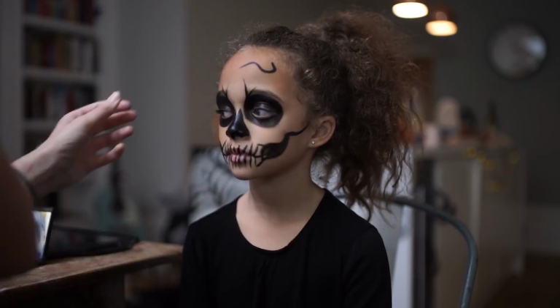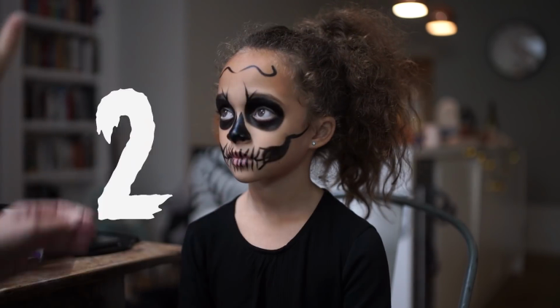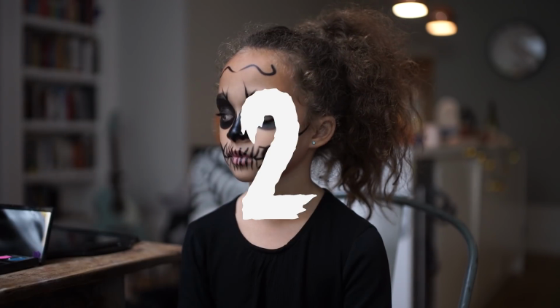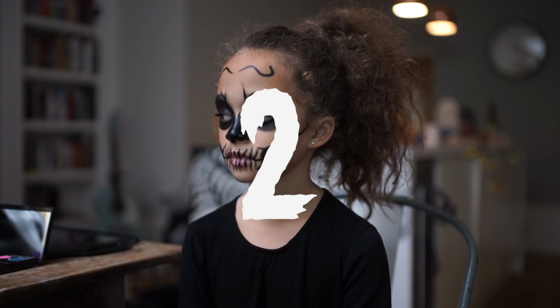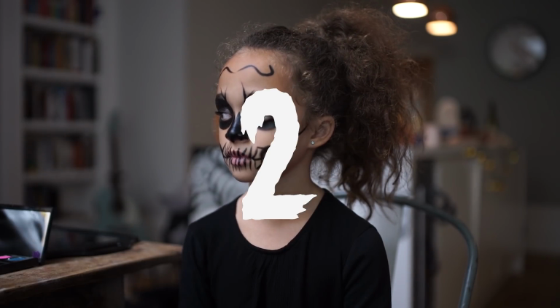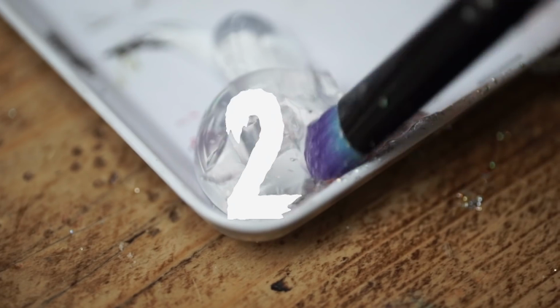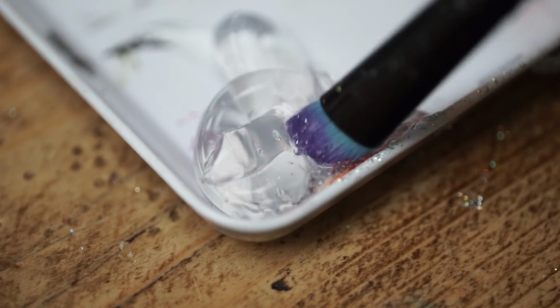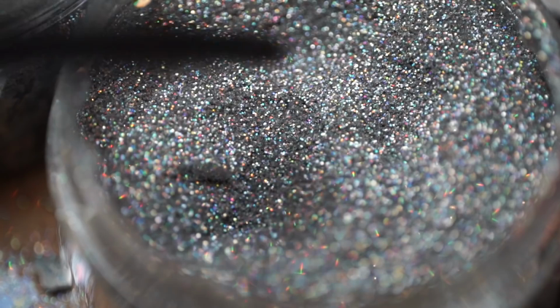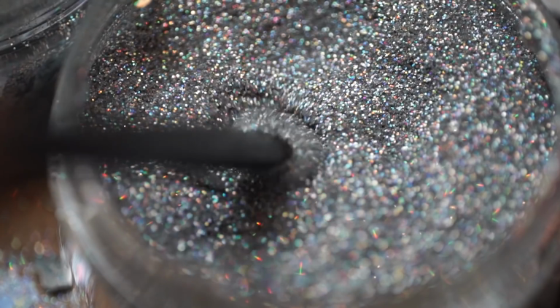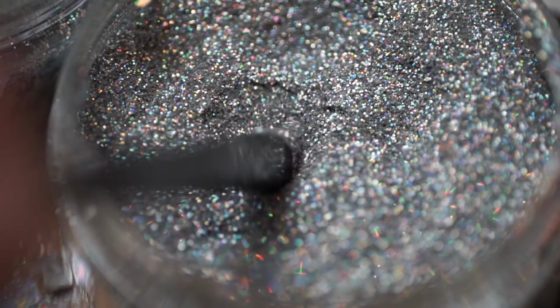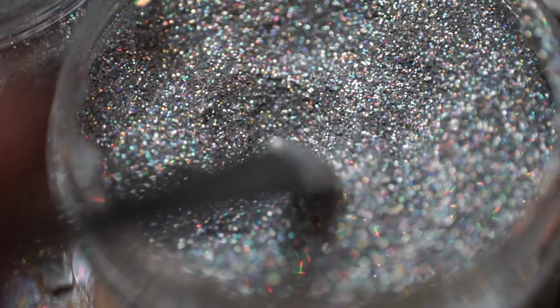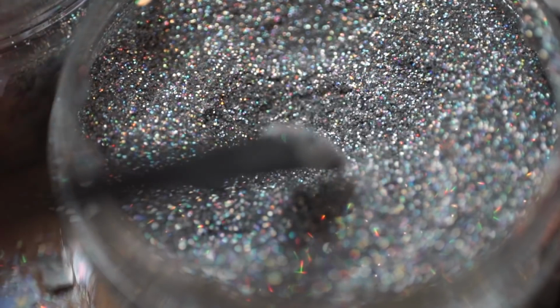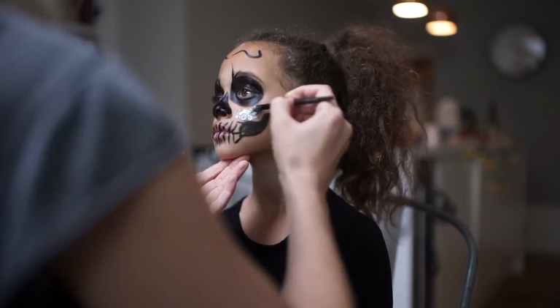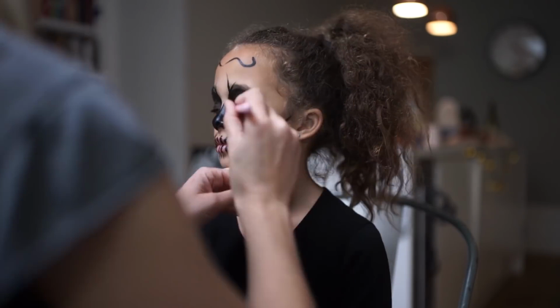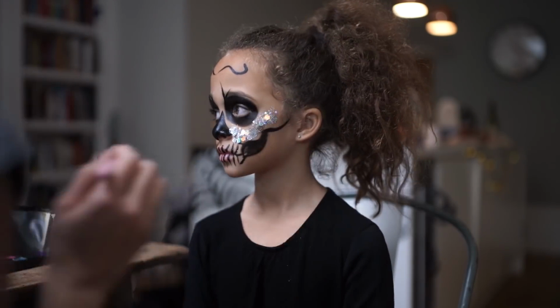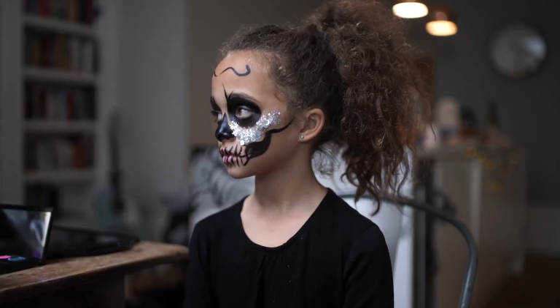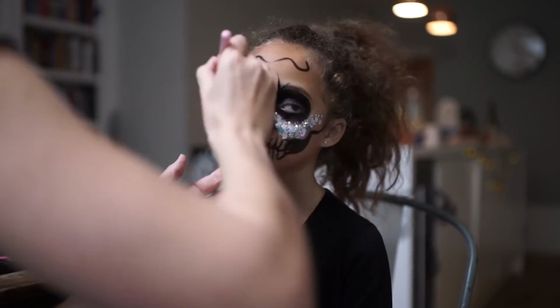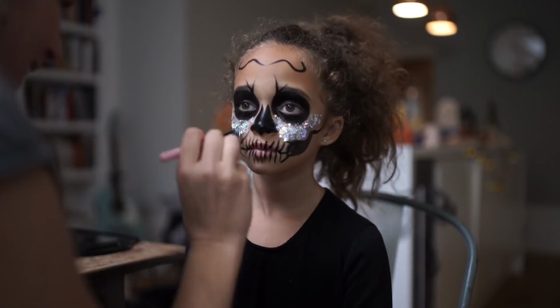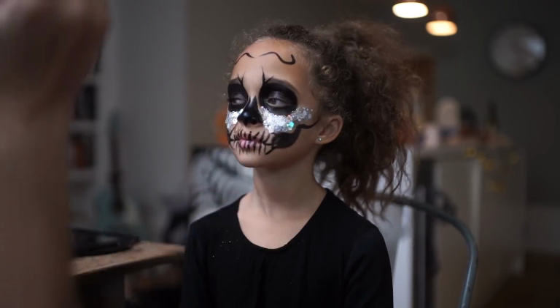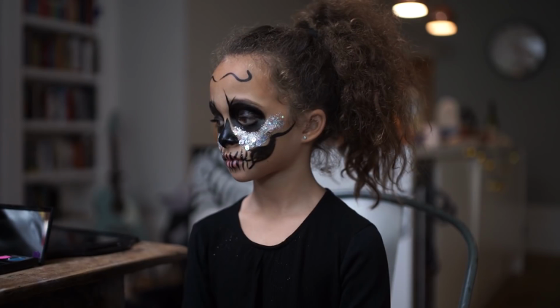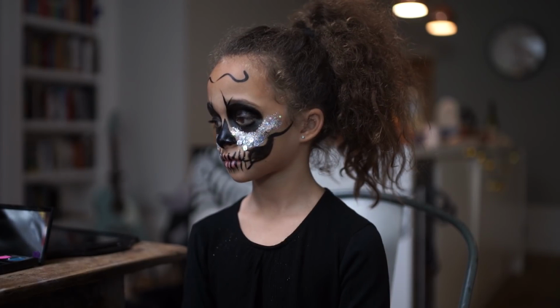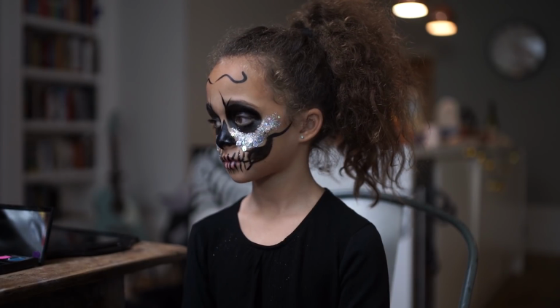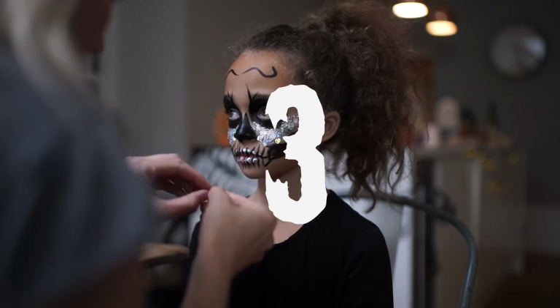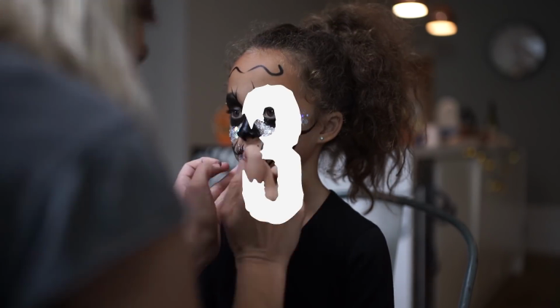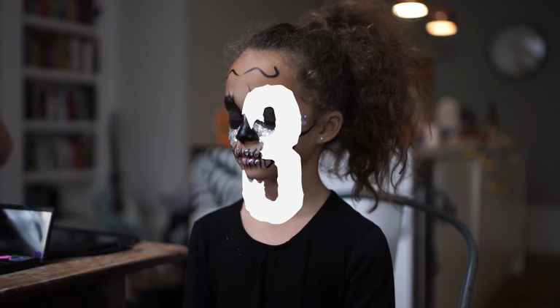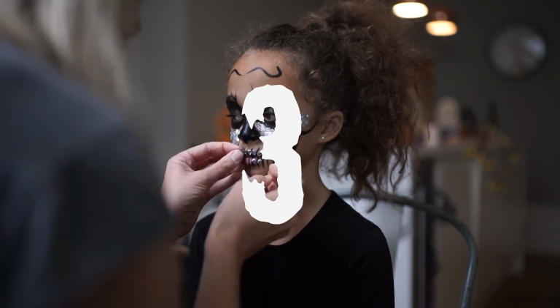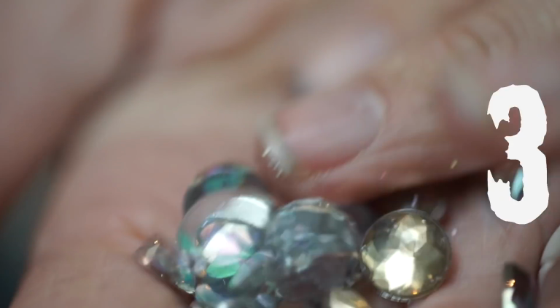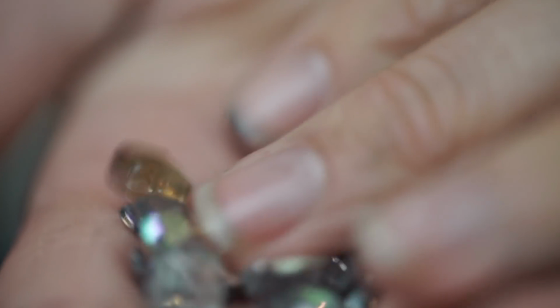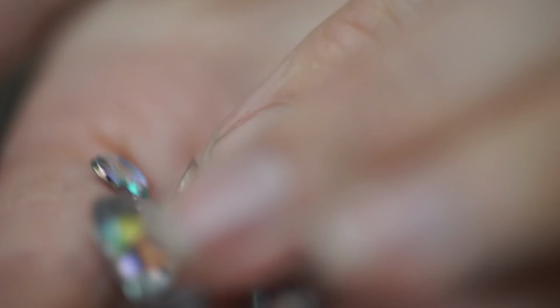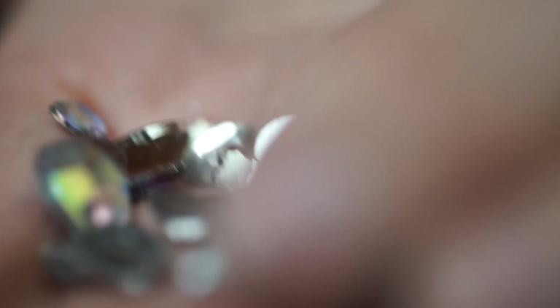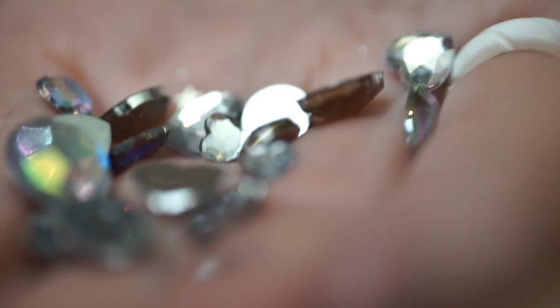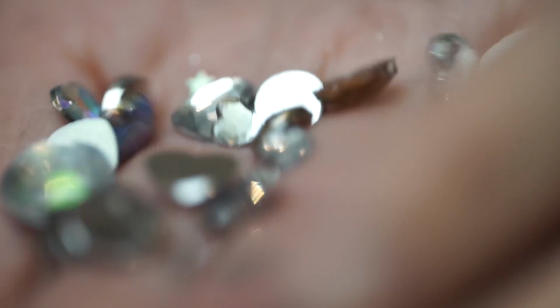And next the fun starts. In the places where you would usually add white, here we are adding glitter, and it's going to make a great picture. To create the teeth we're going to use little heart gems with eyelash glue.